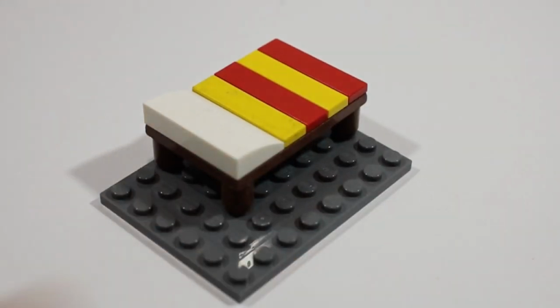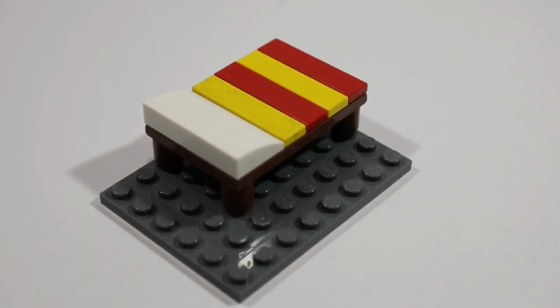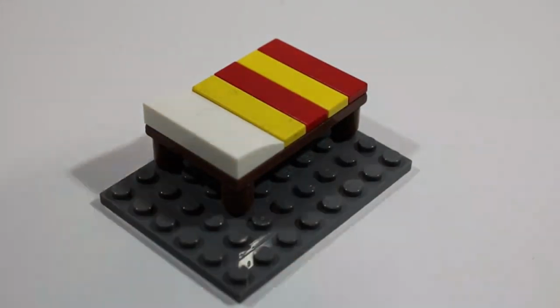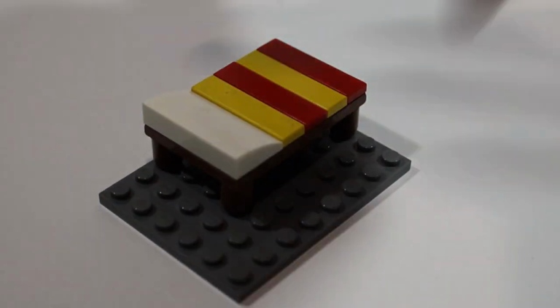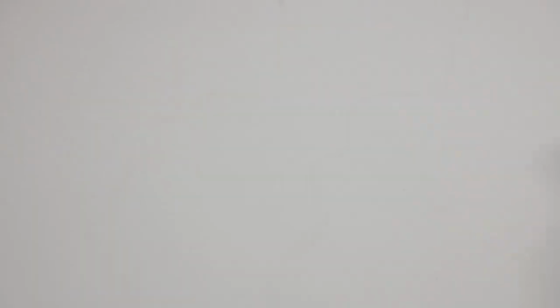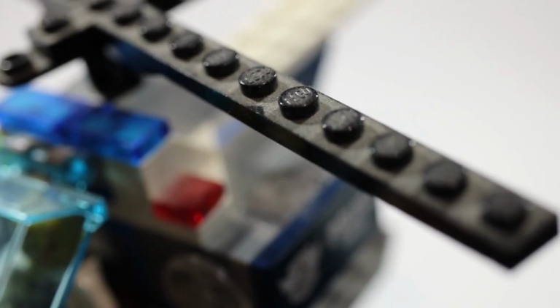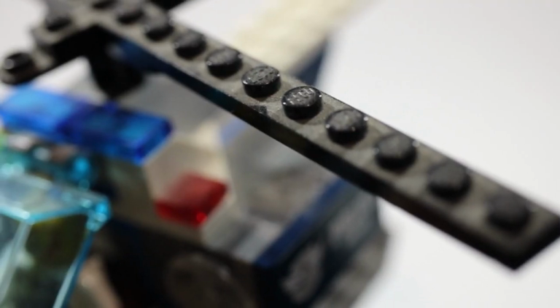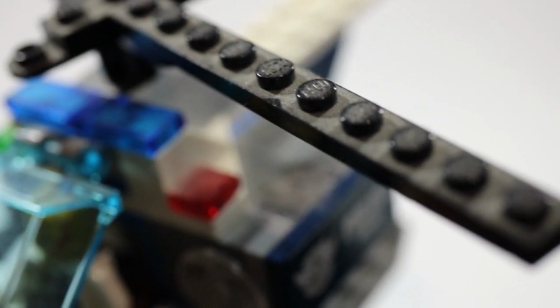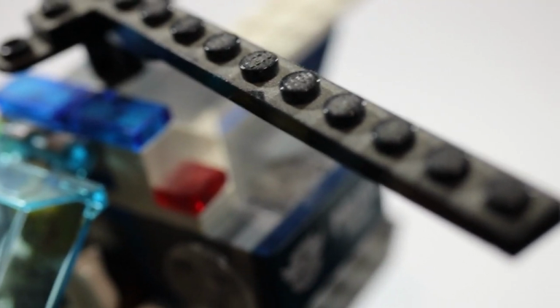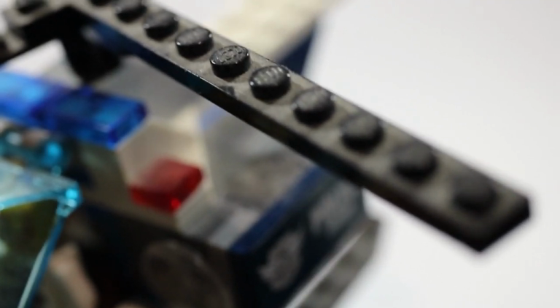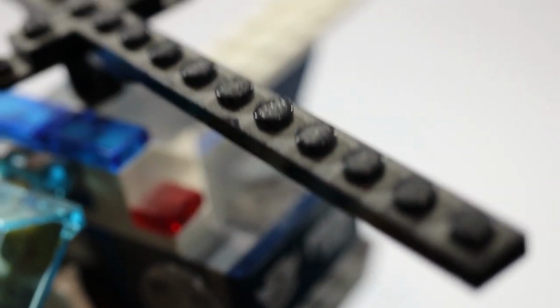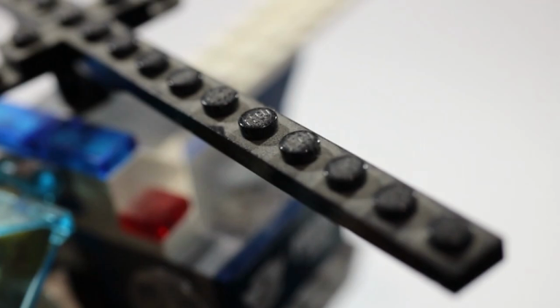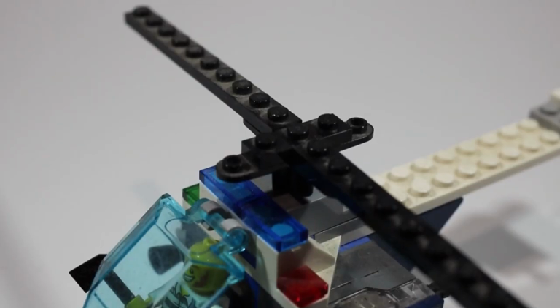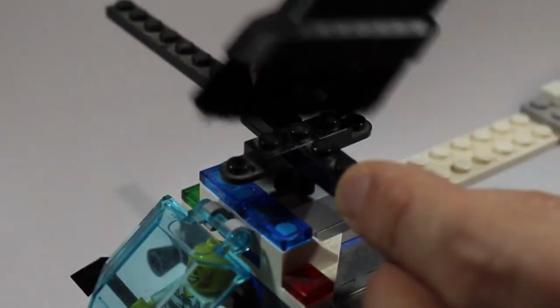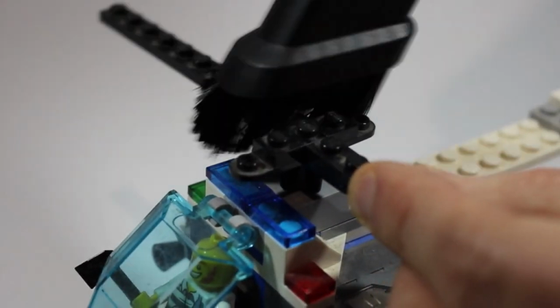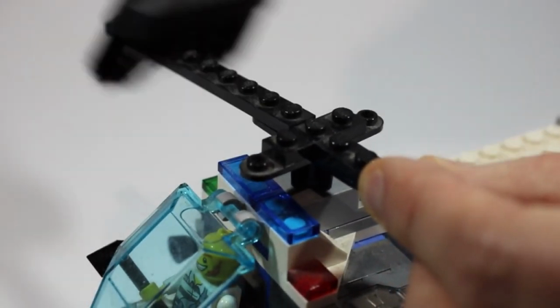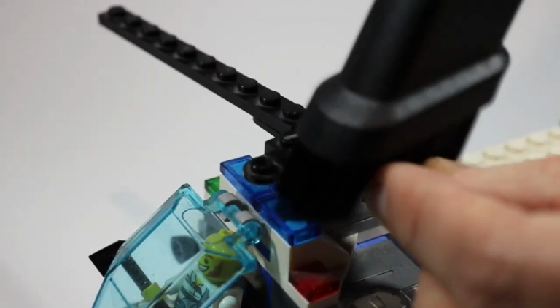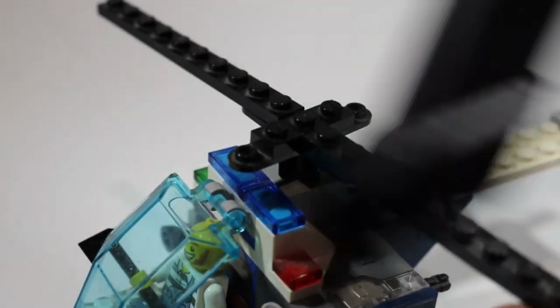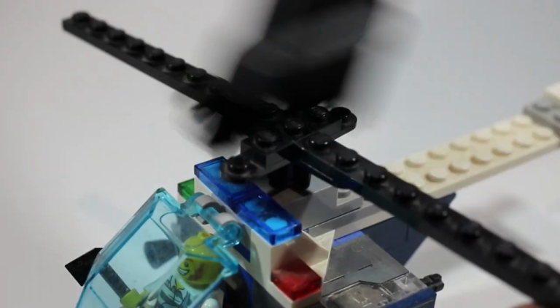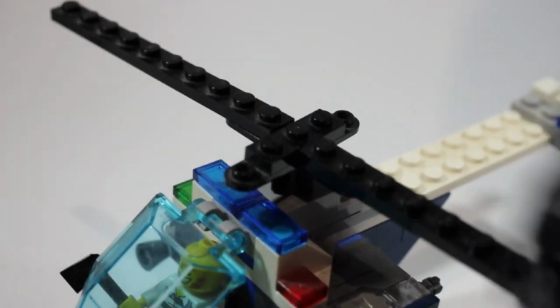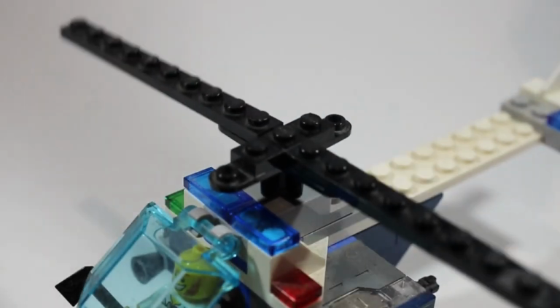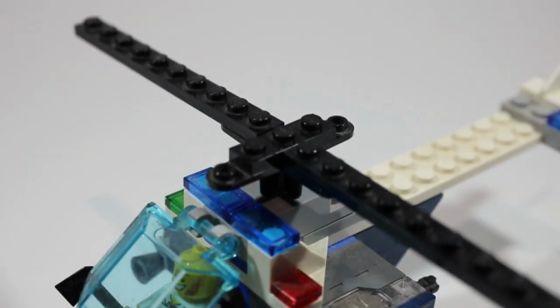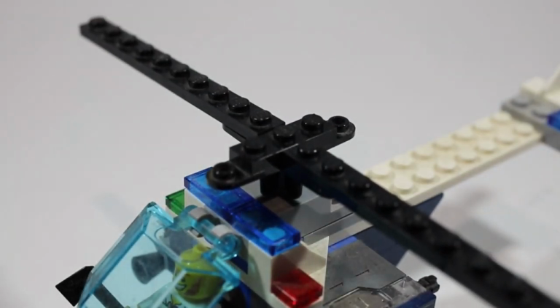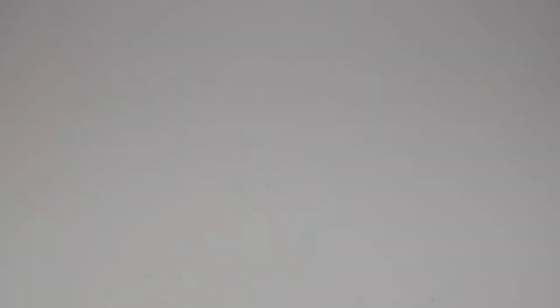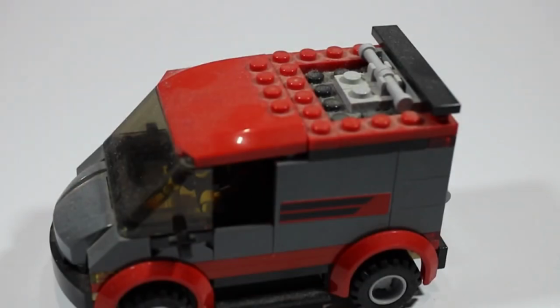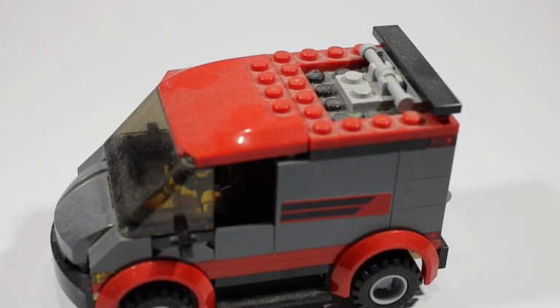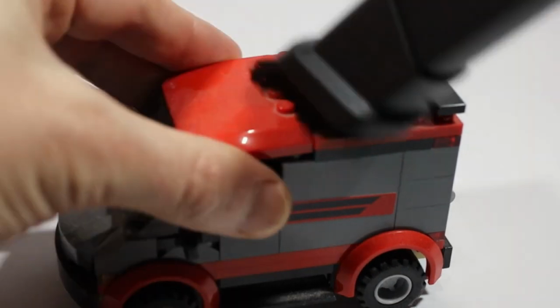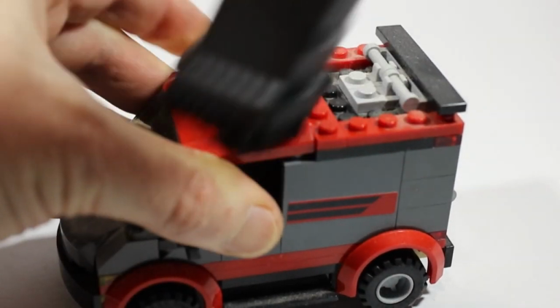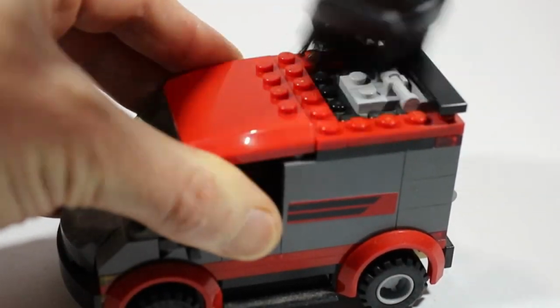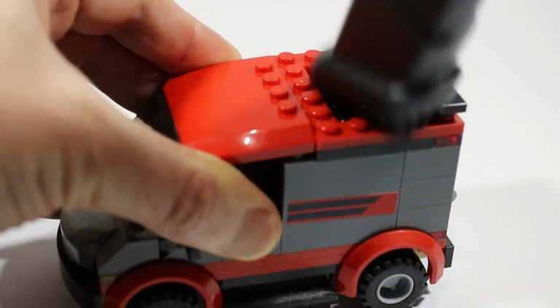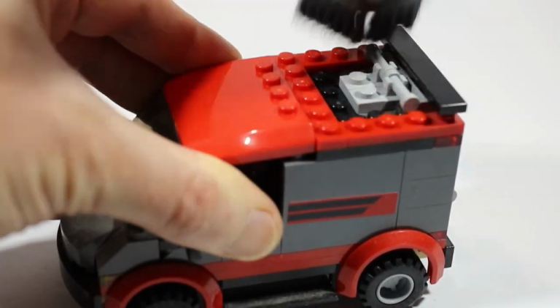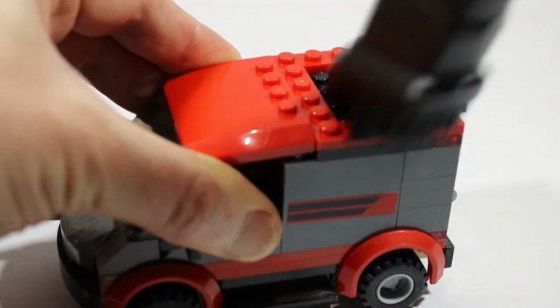I found some models where dust had settled between the studs and had been there for a long time. The mini hoover worked pretty well on those too. So I worked through a few other things, enjoying seeing some of my more neglected Lego sets looking clean again.